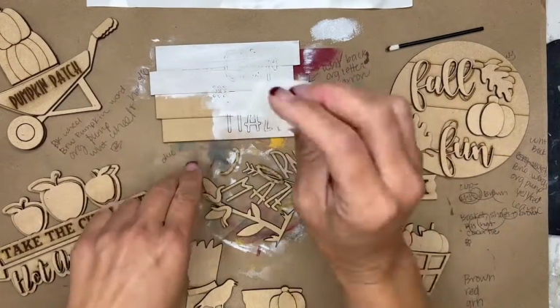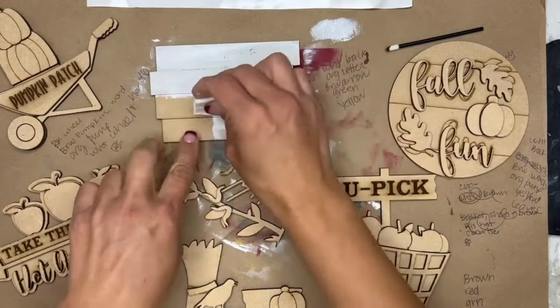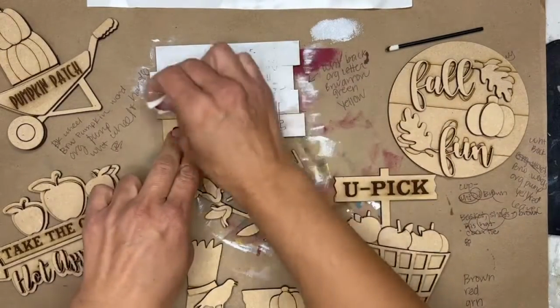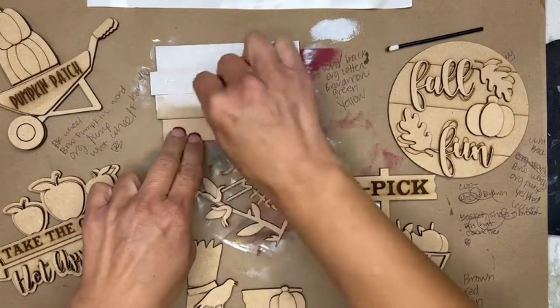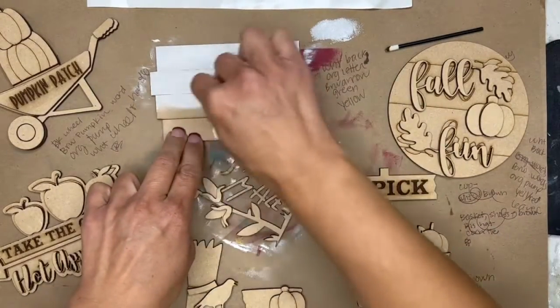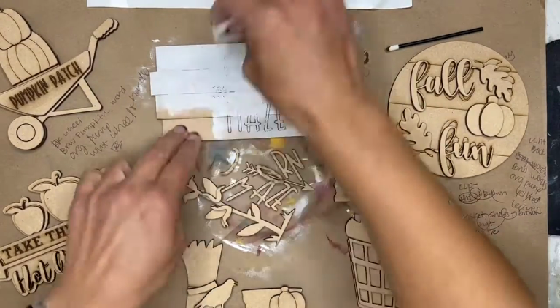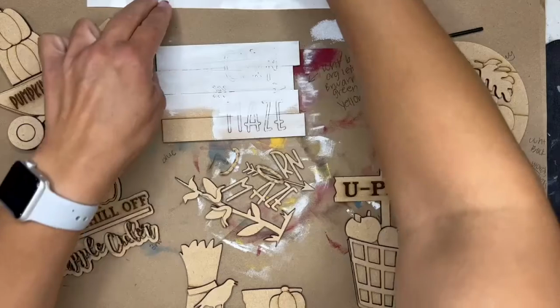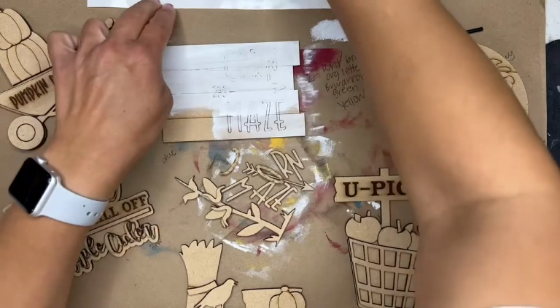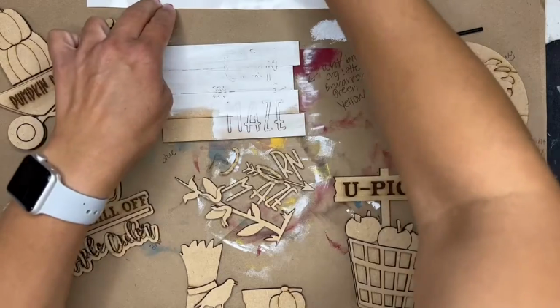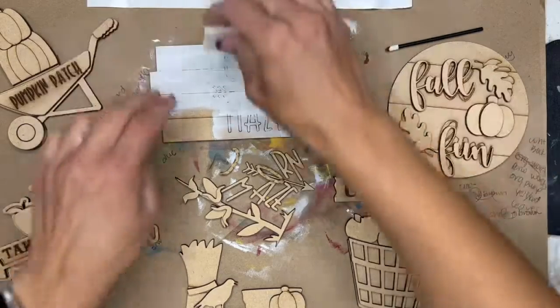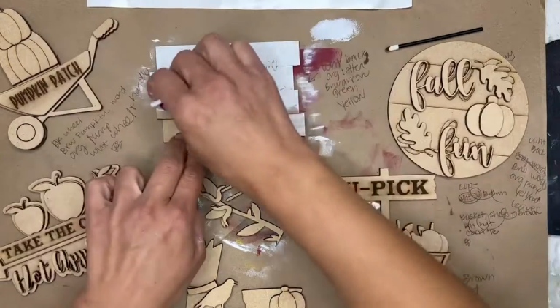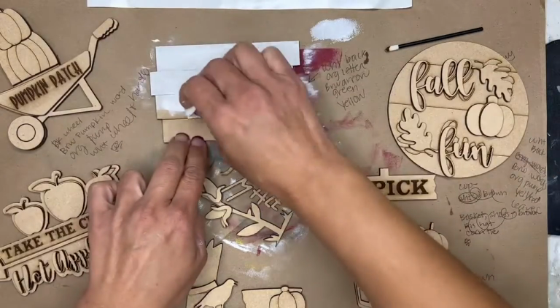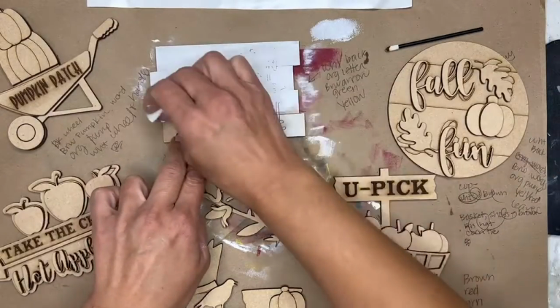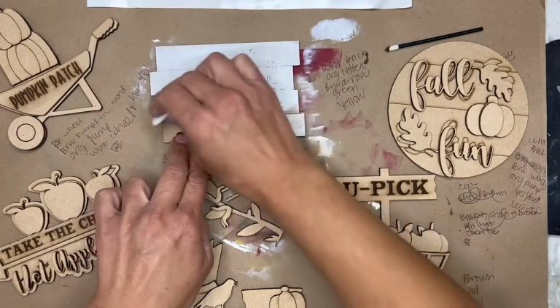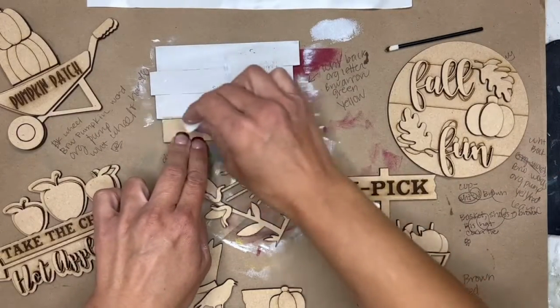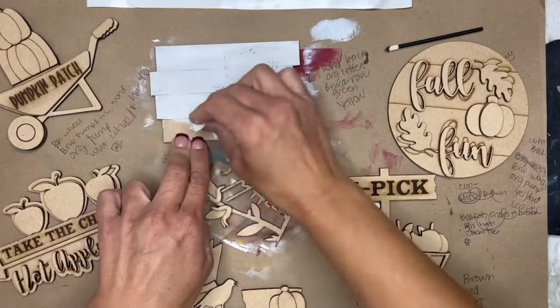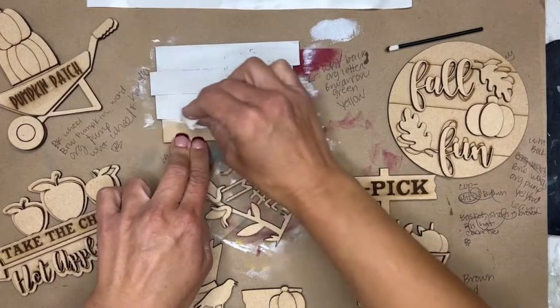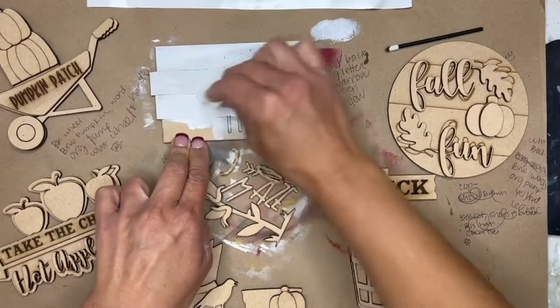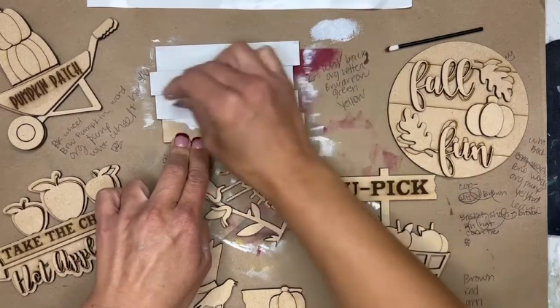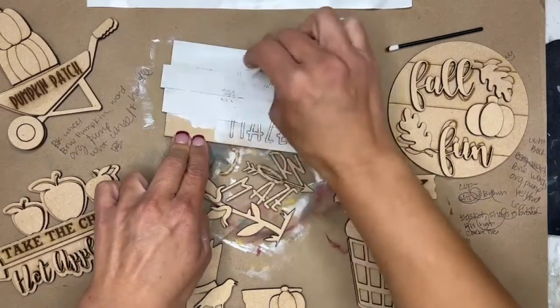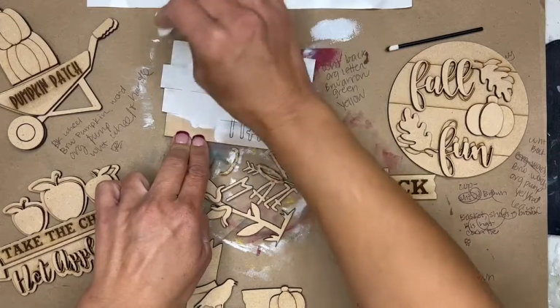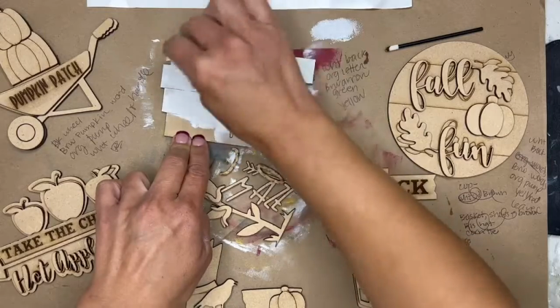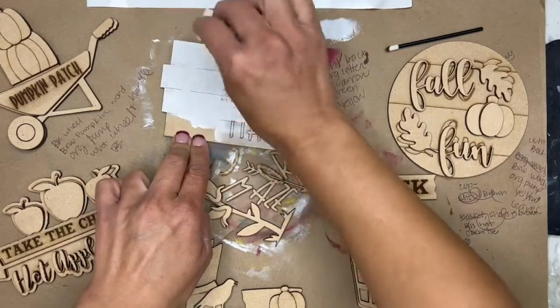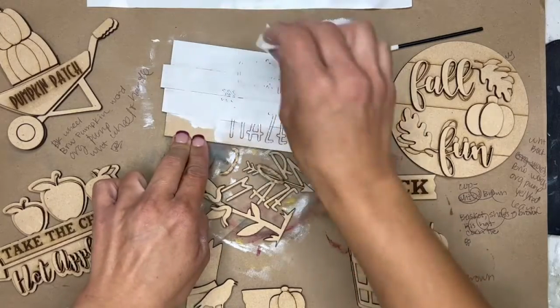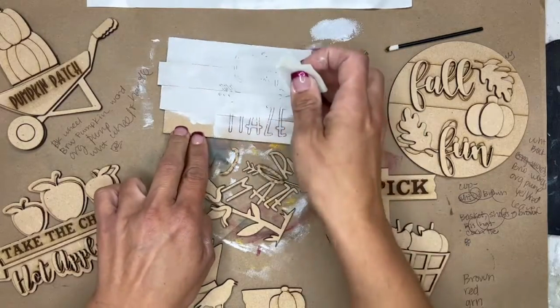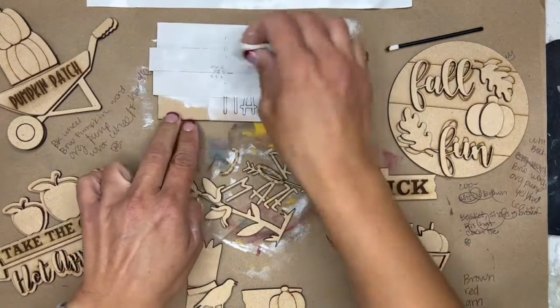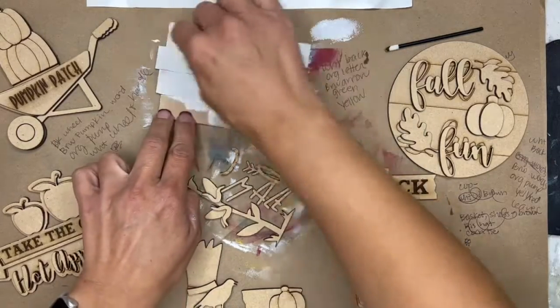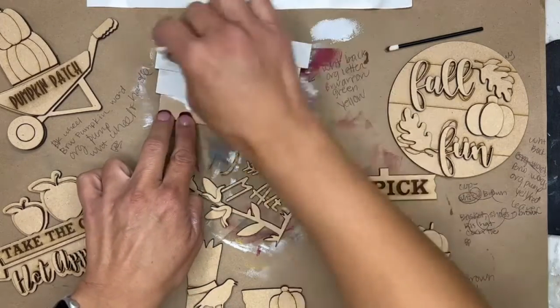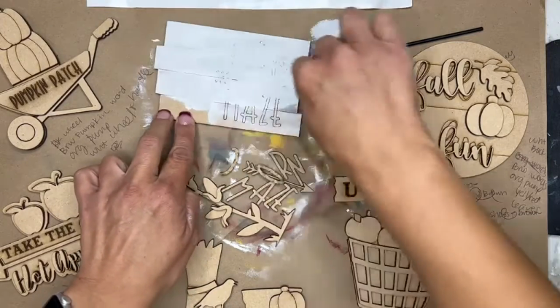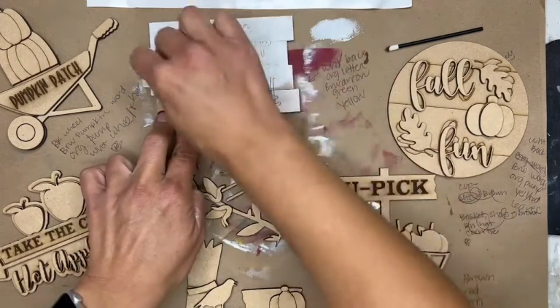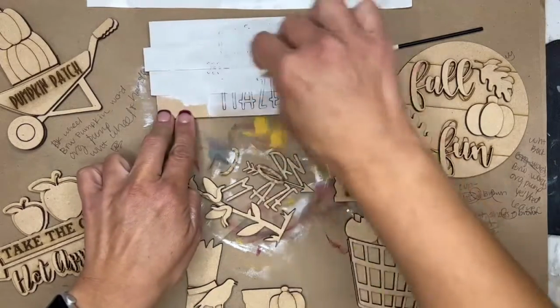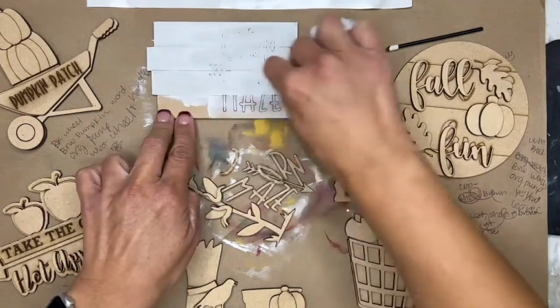So paint this up — we'll put our letters on with tape to hold them down while we dab our letters. Then when all of our project pieces are complete, we will lay them all out, make sure we like their colors, and then we'll glue.